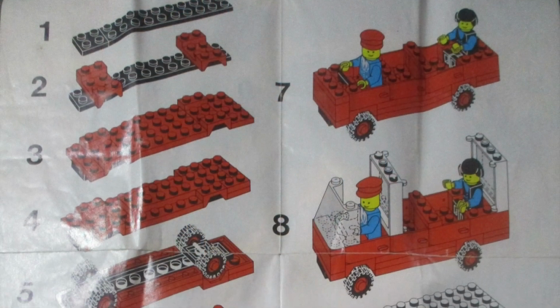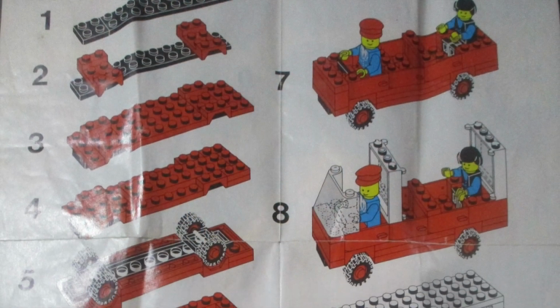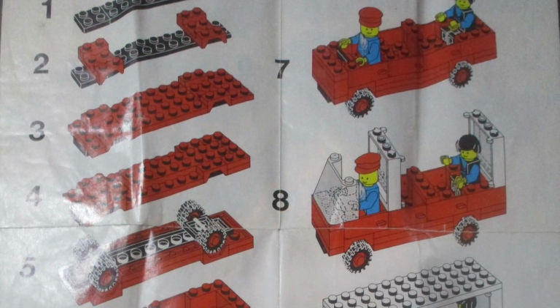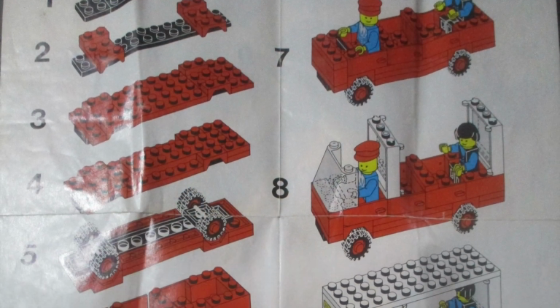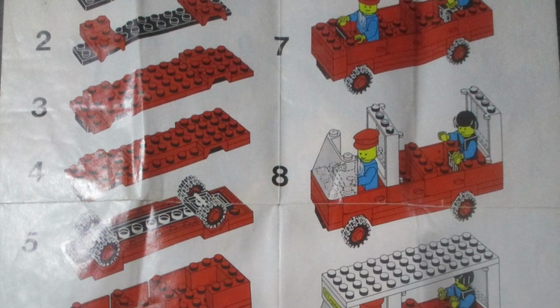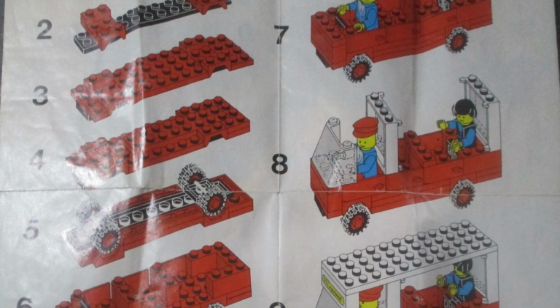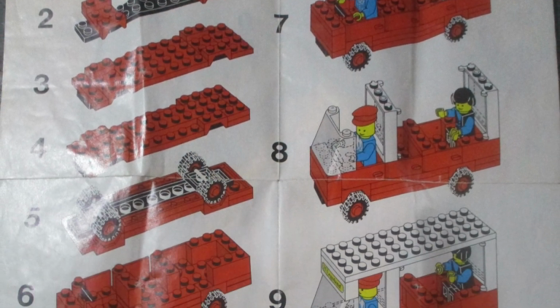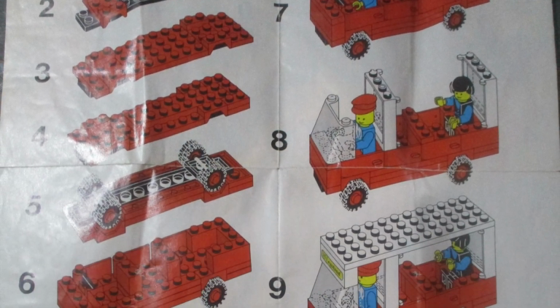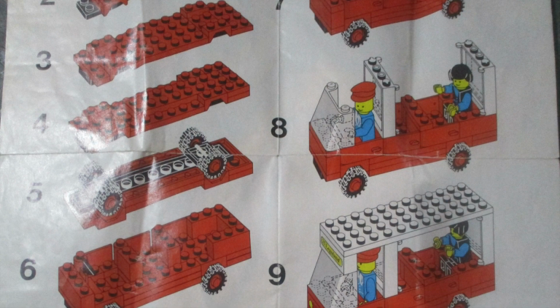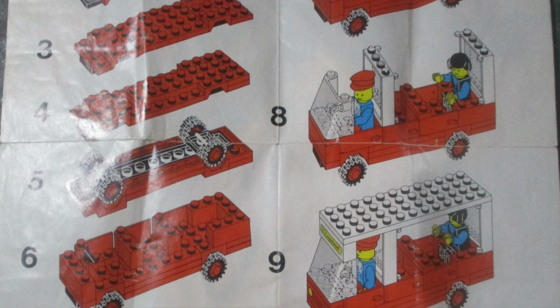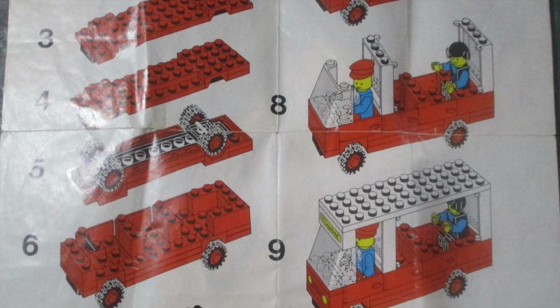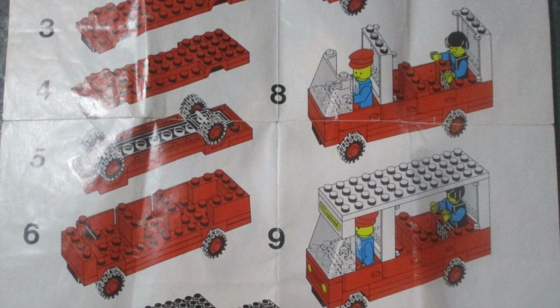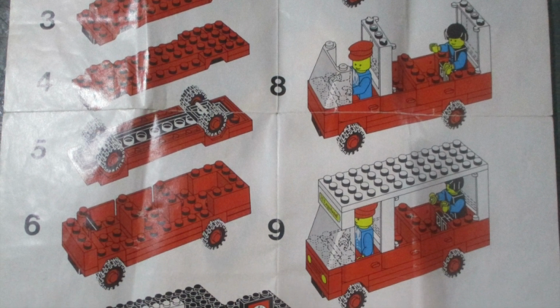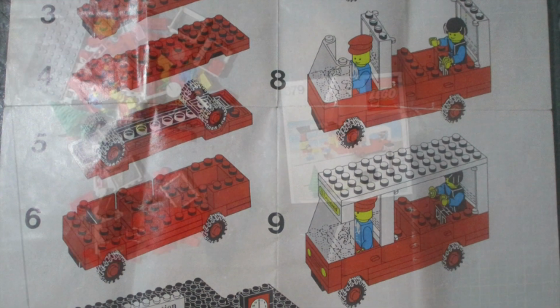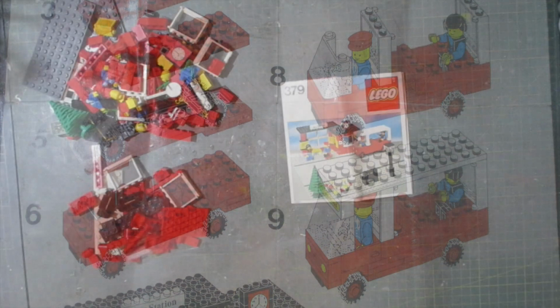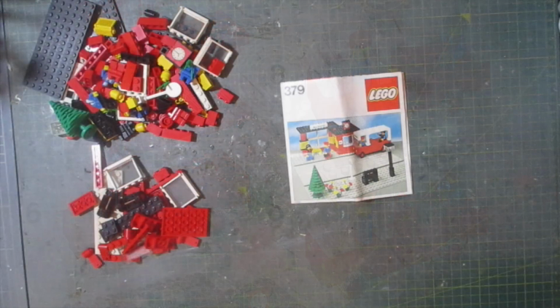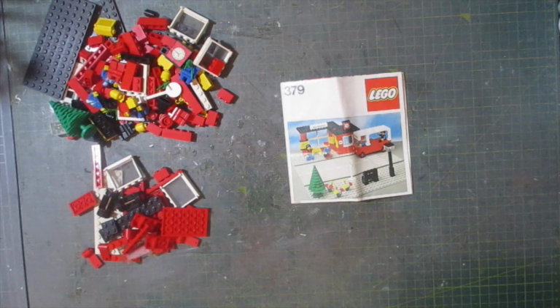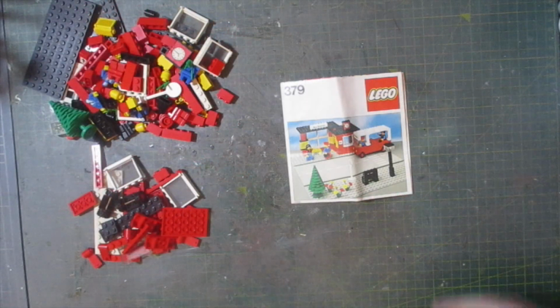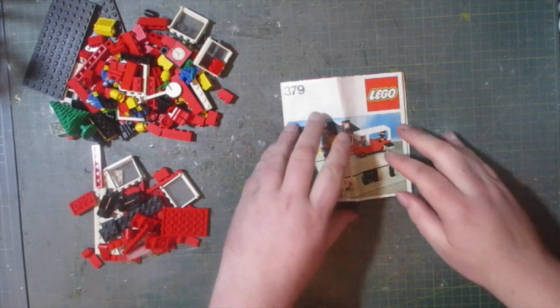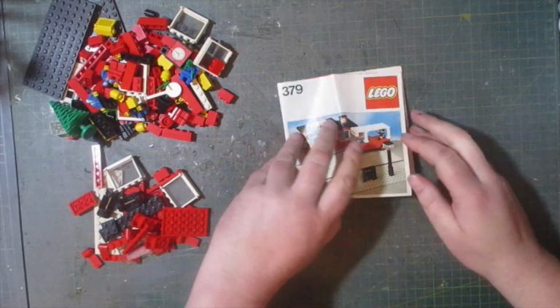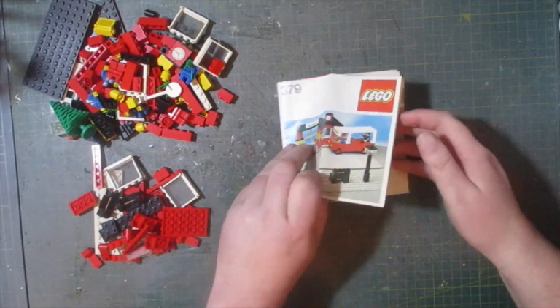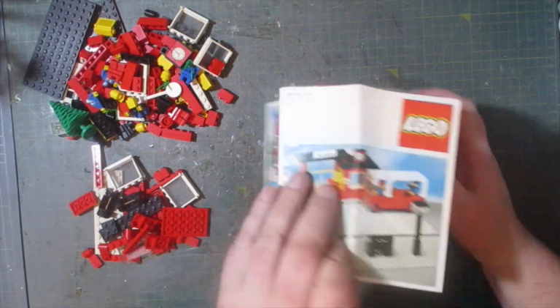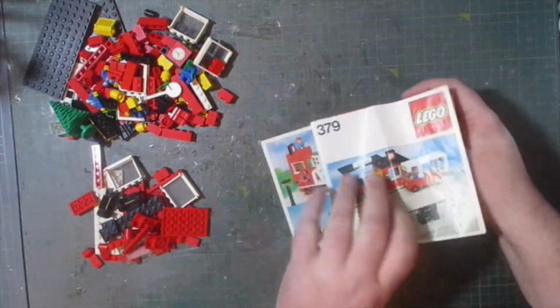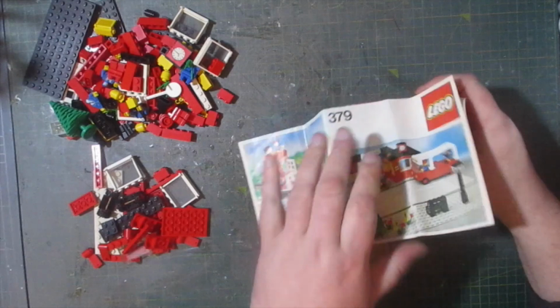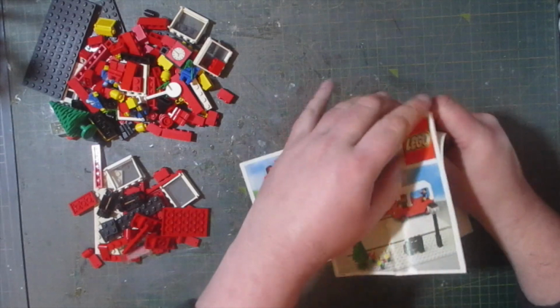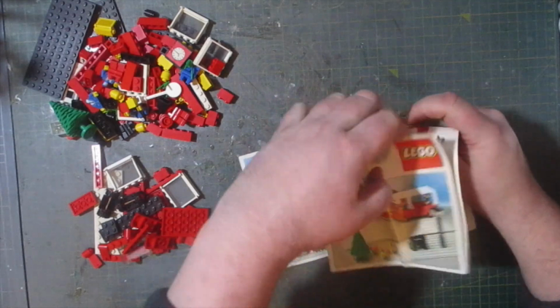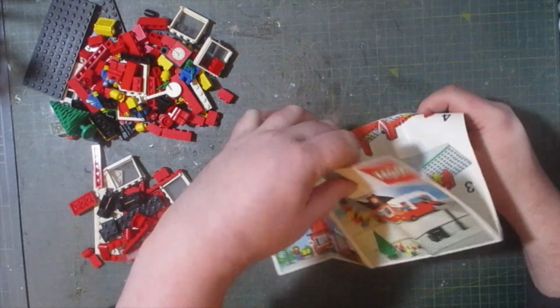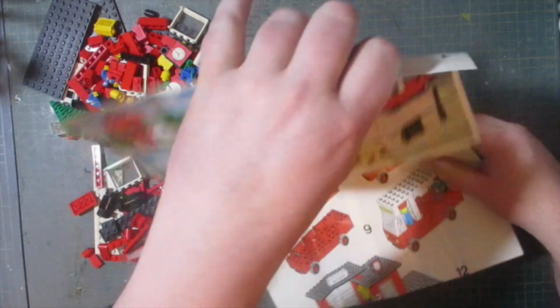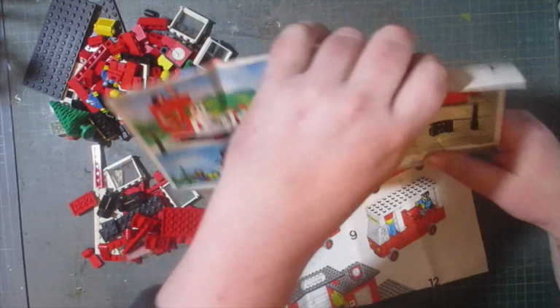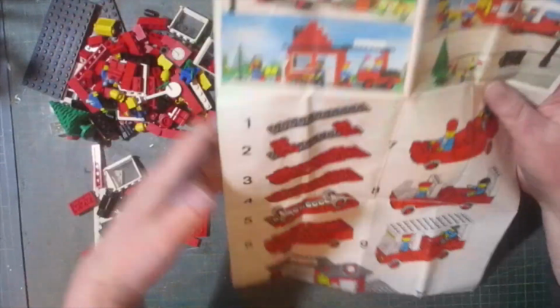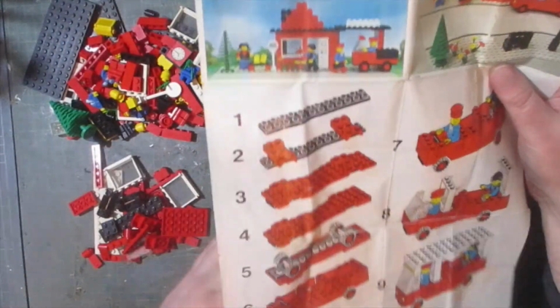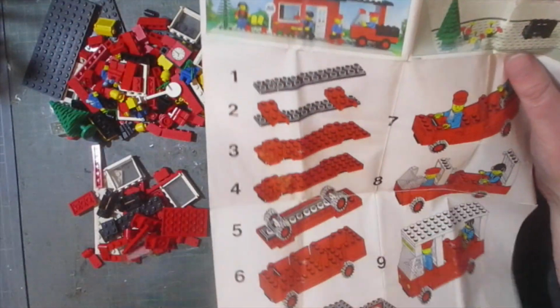First things first, we're going to start off by building the bus. Bear with me as I stop recording from time to time, because there are several missing or replaced parts in this kit.